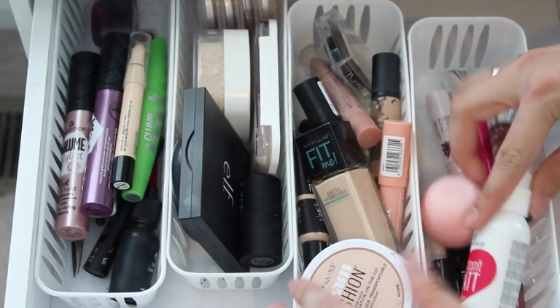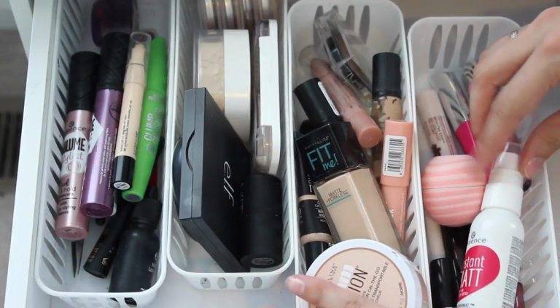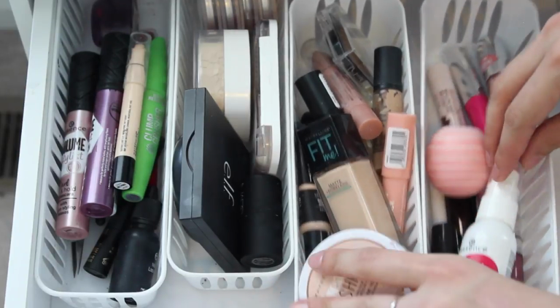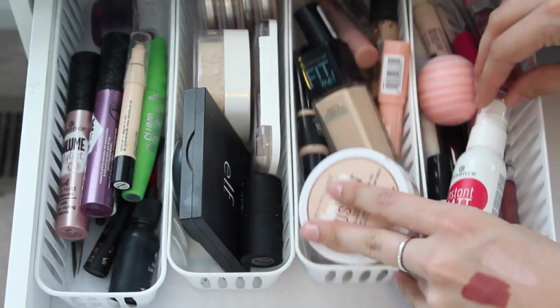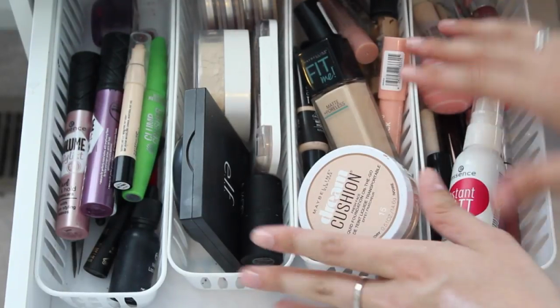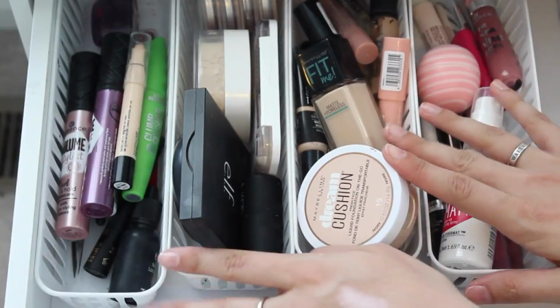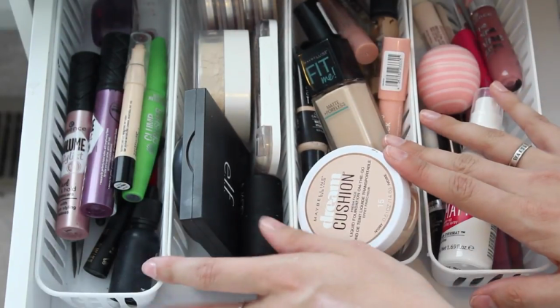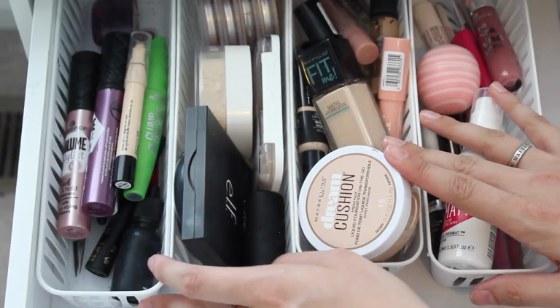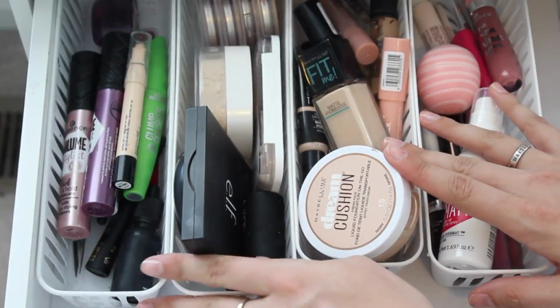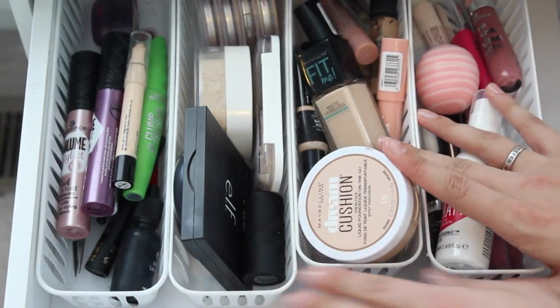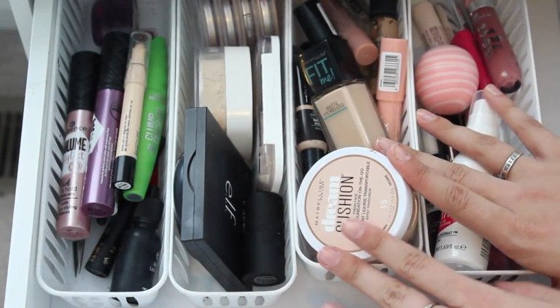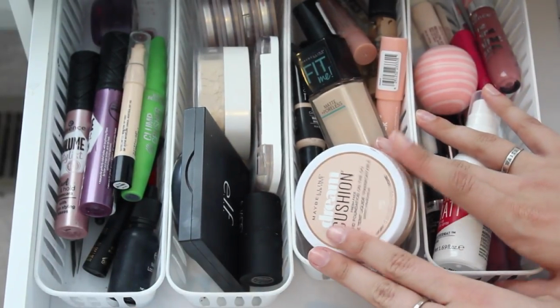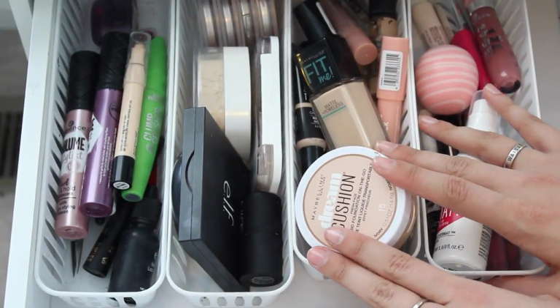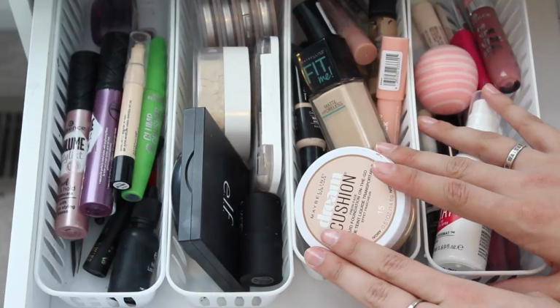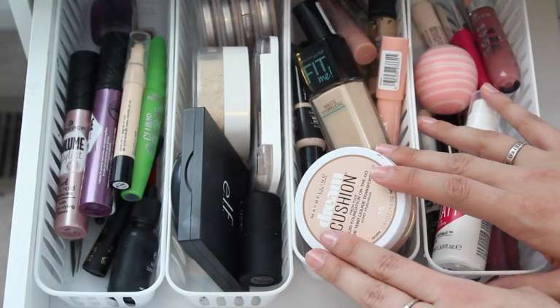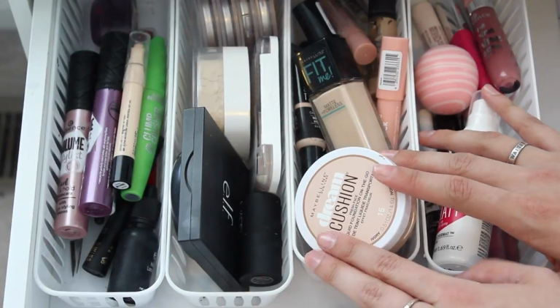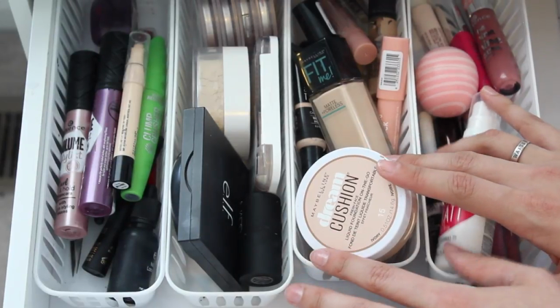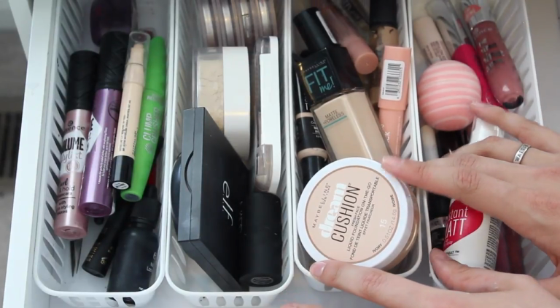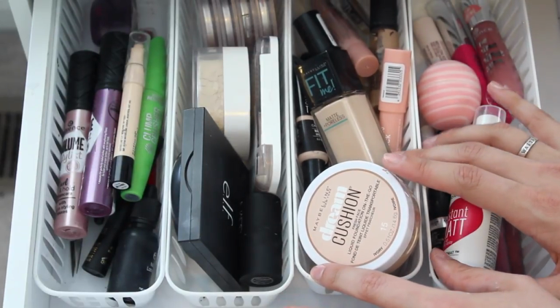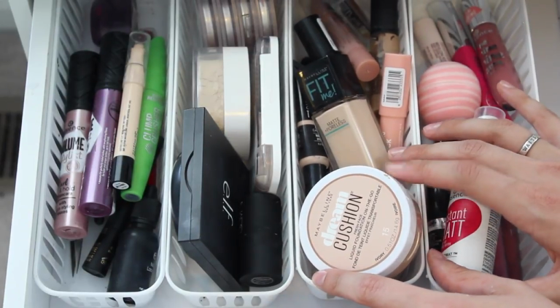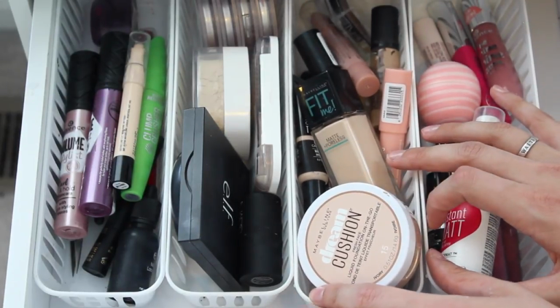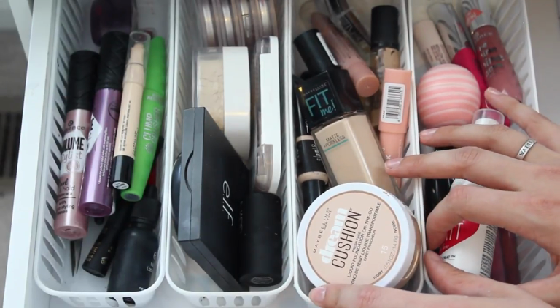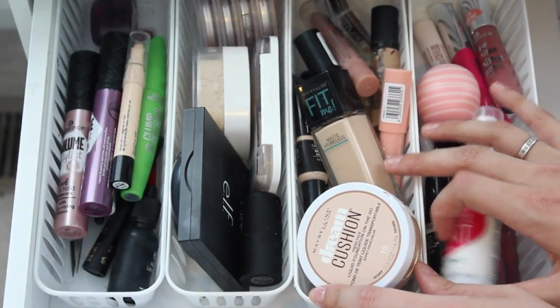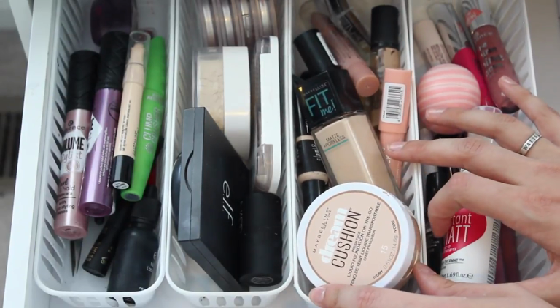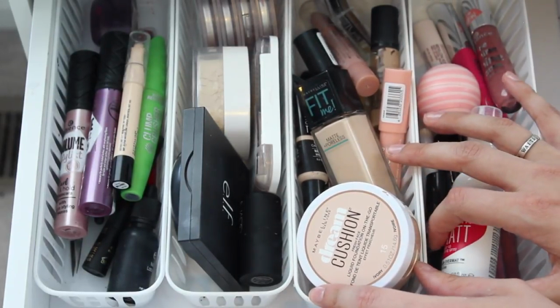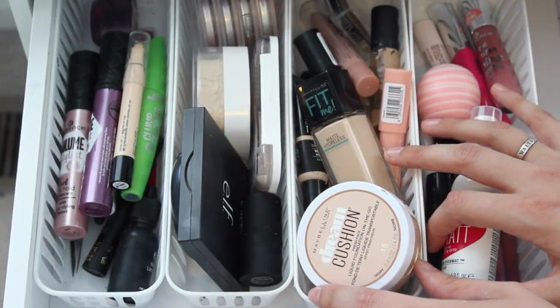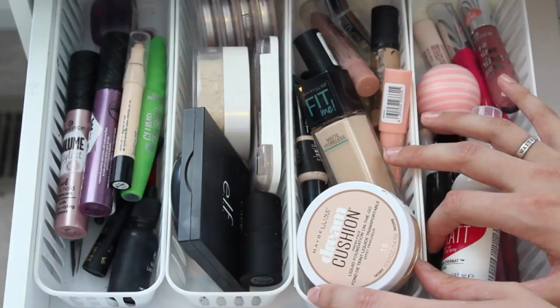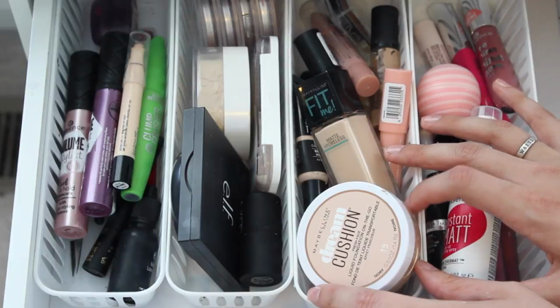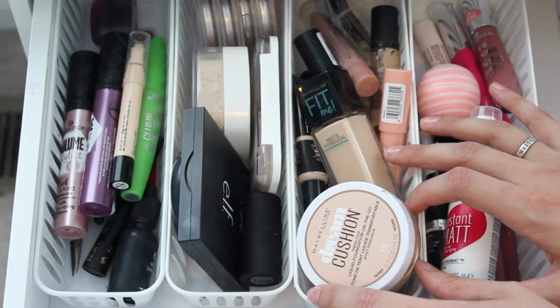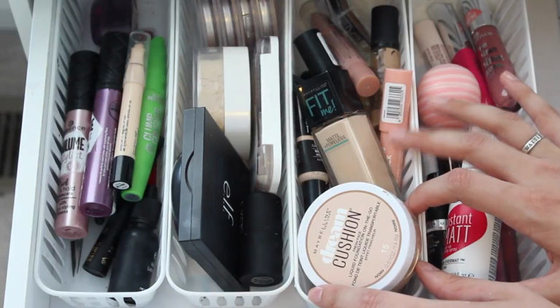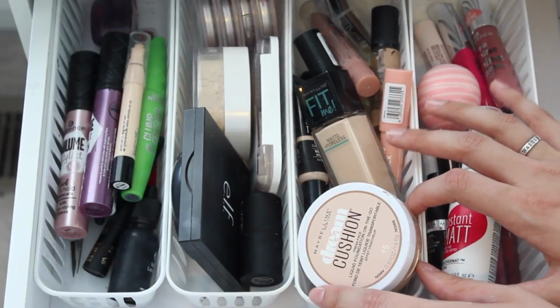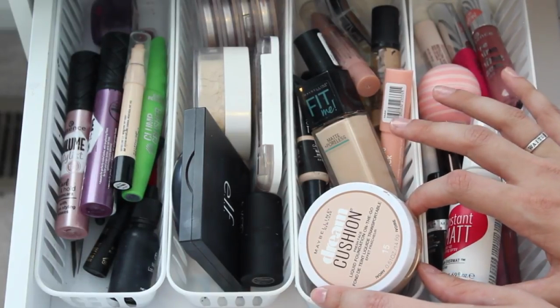So that is it you guys for this month of my everyday makeup drawer. Thank you so much for watching — I hope you enjoyed it. Please give it a thumbs up if you did and don't forget to hit that subscribe button, and I will catch you guys in my next video. Bye!